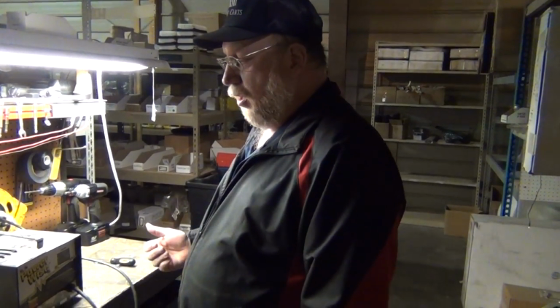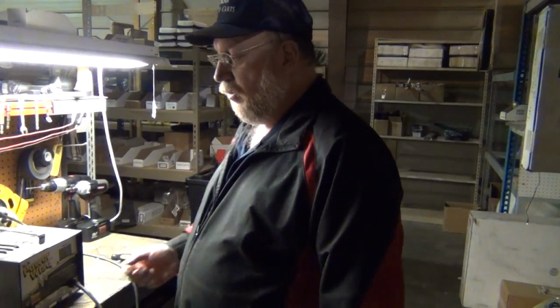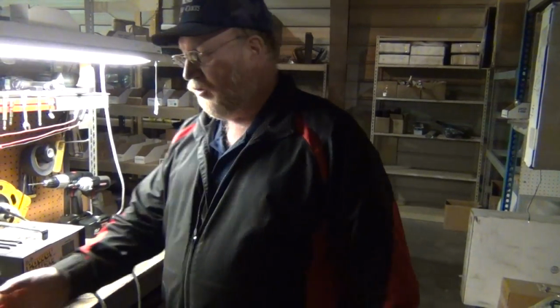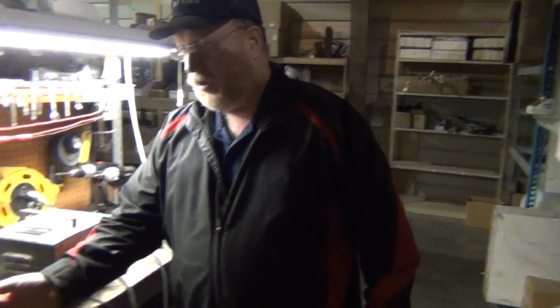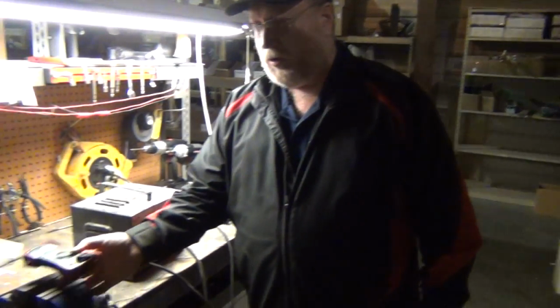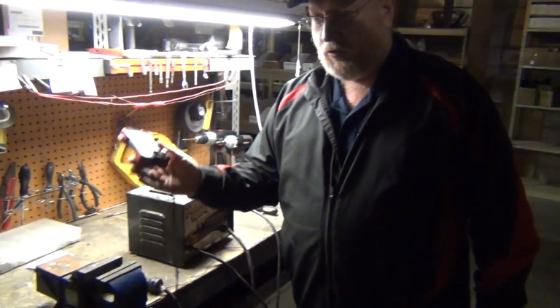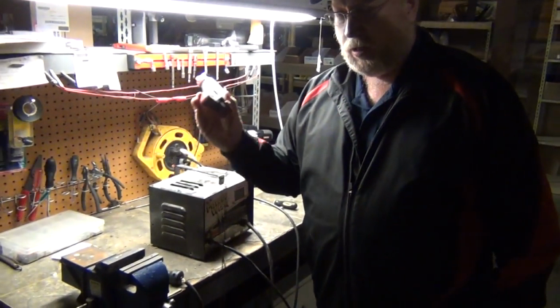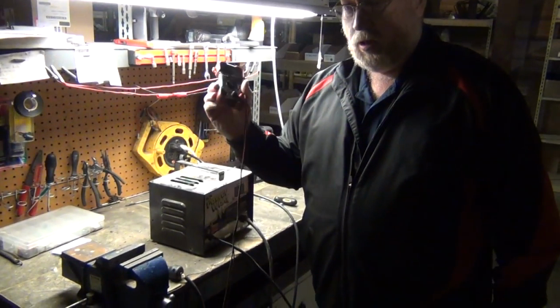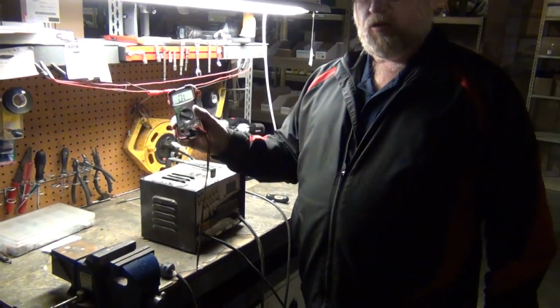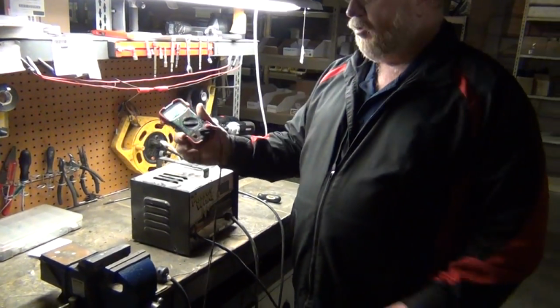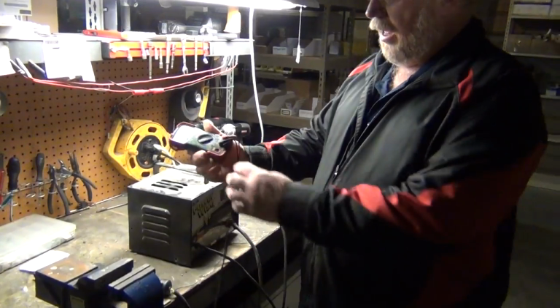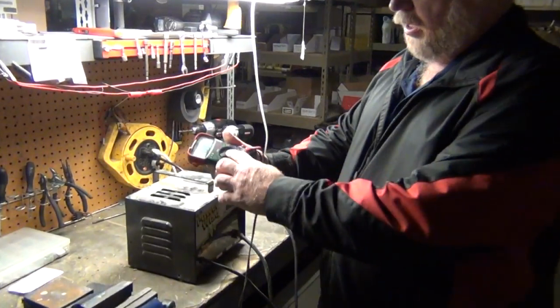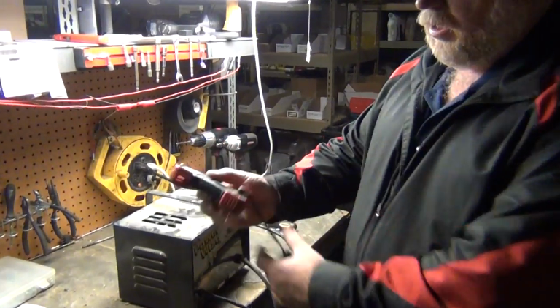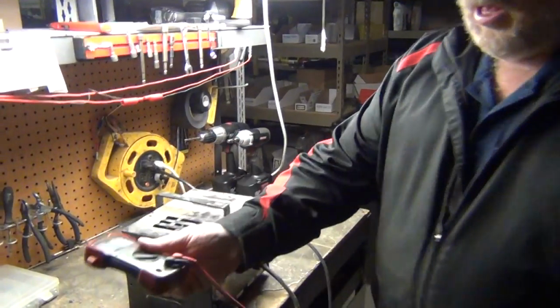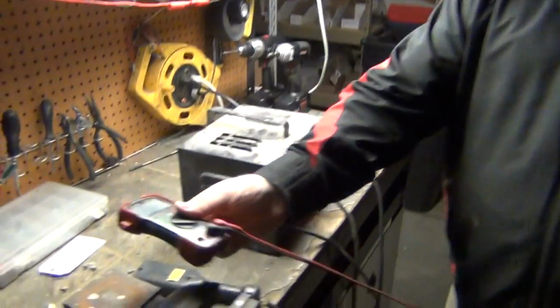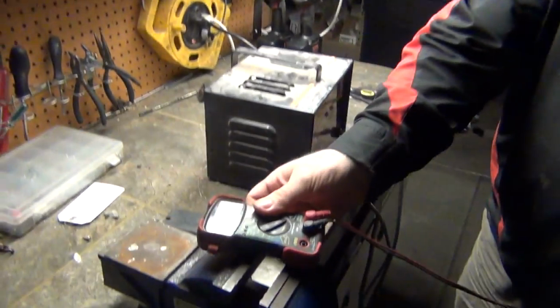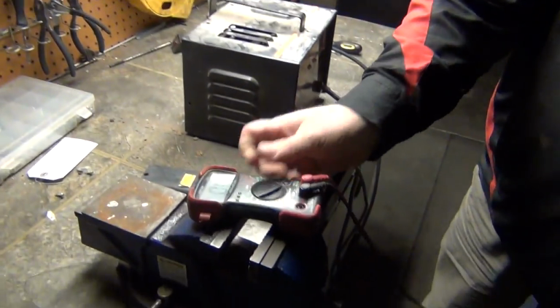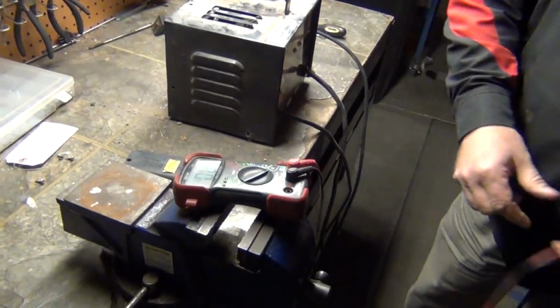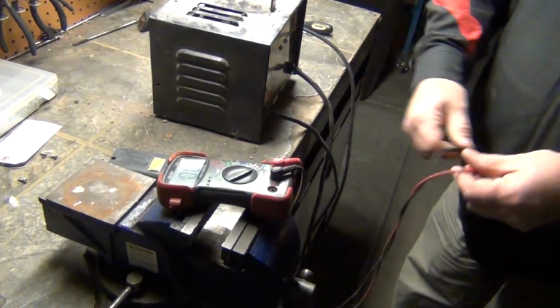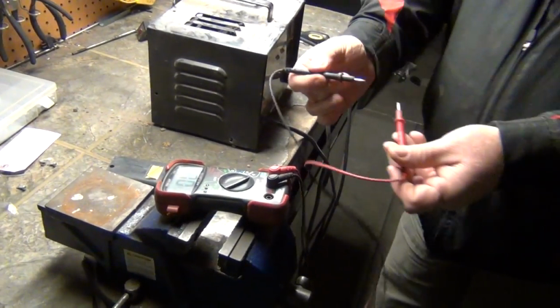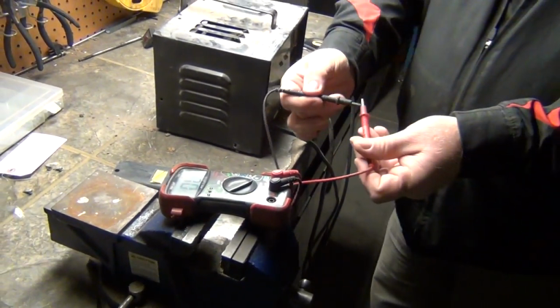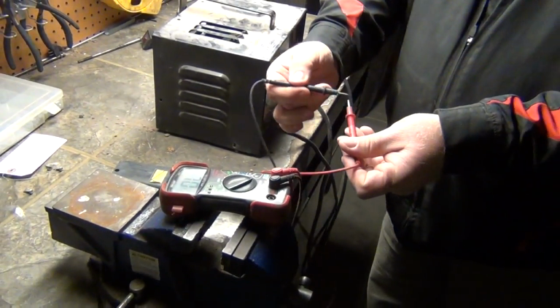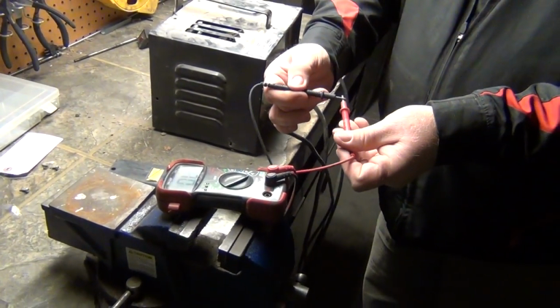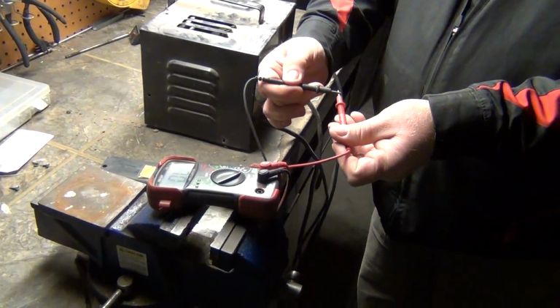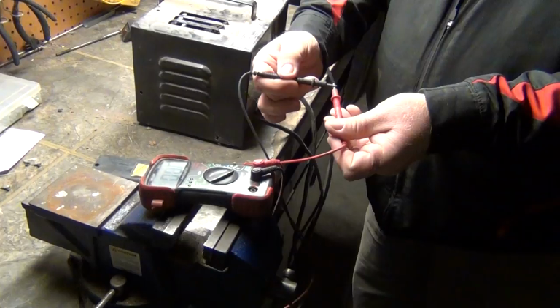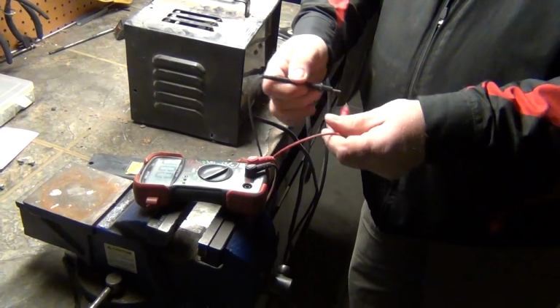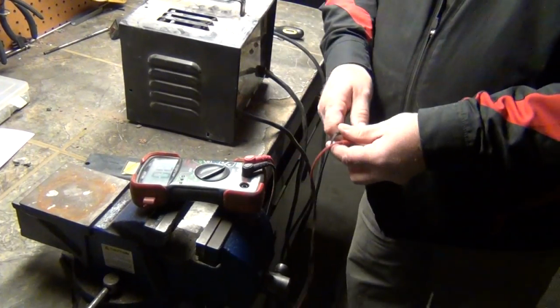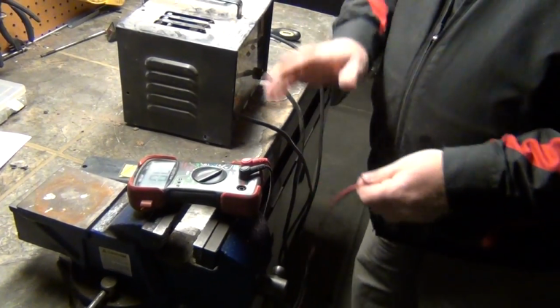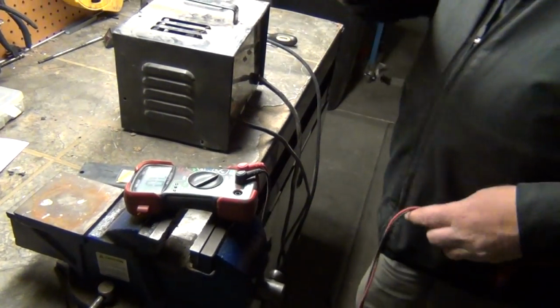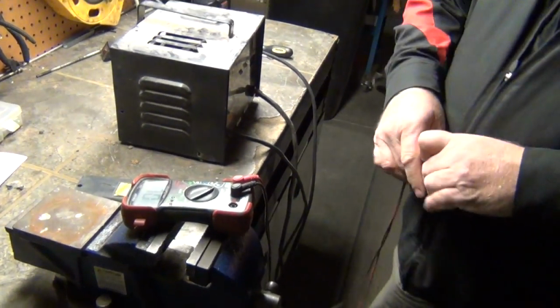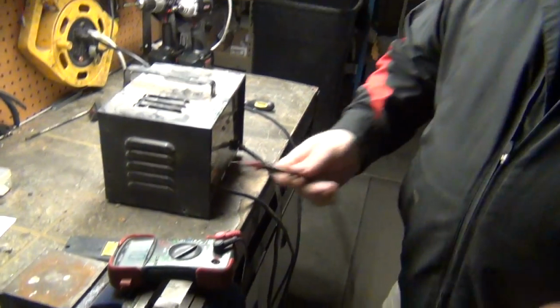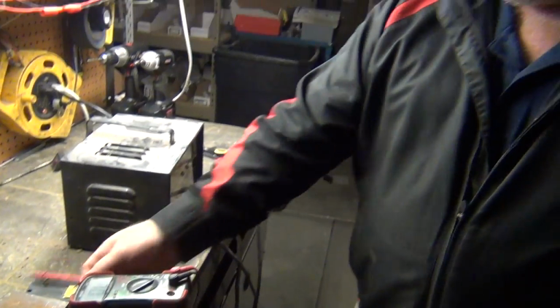One of the things you will need is a voltage meter that has a buzzer. When you put the two leads together, you're going to hear the buzzer — that way we can do continuity testing.